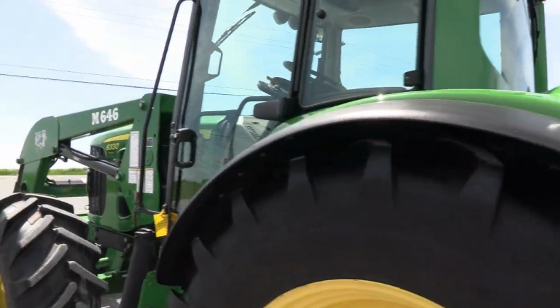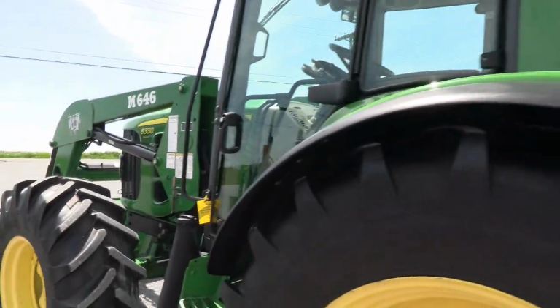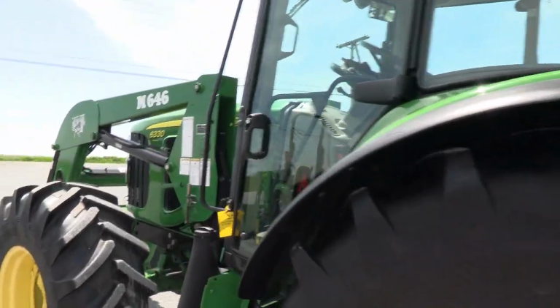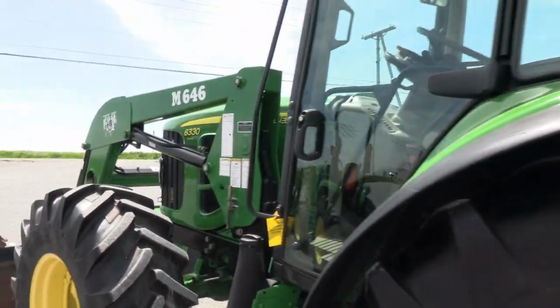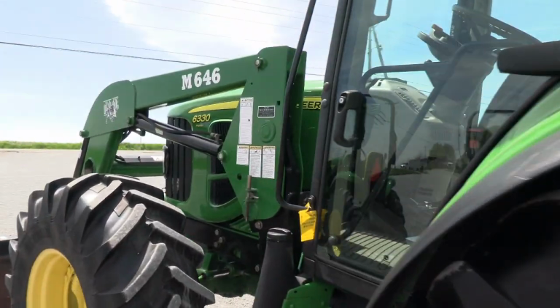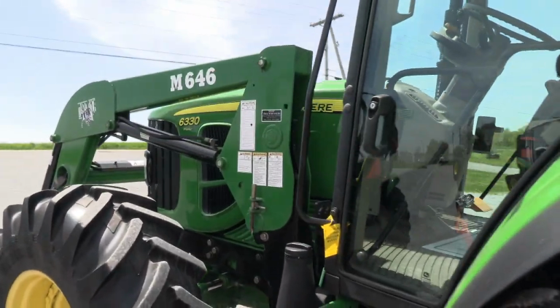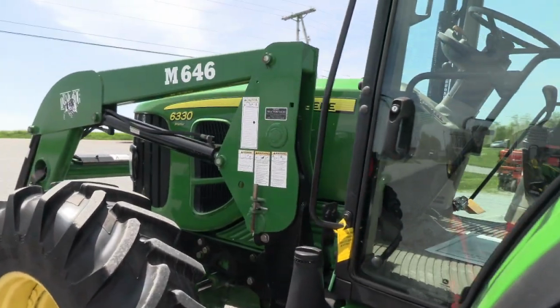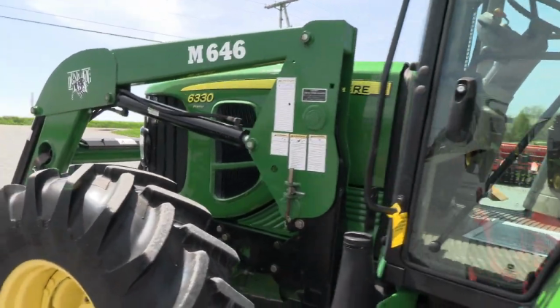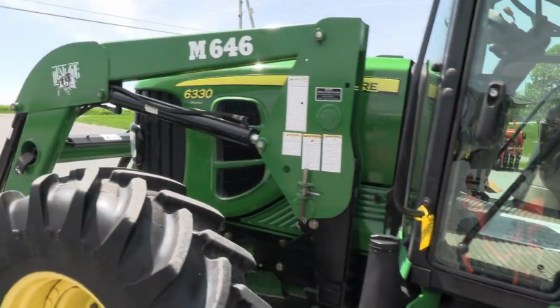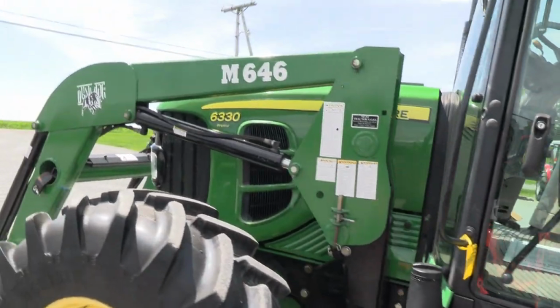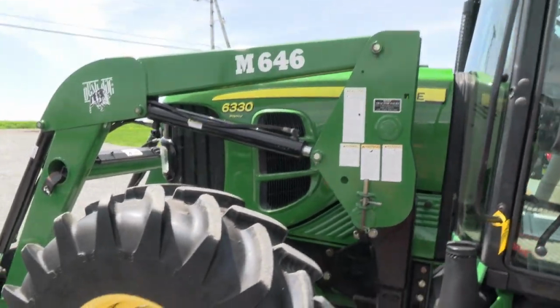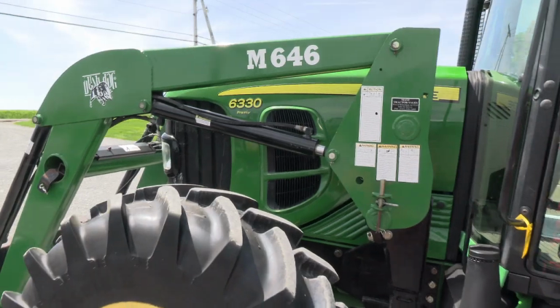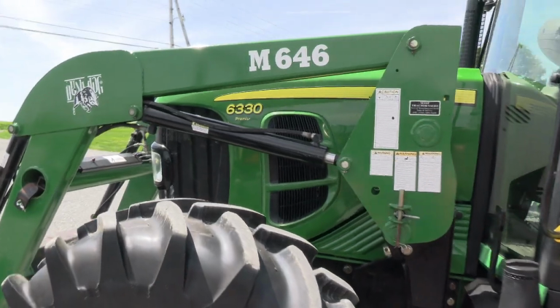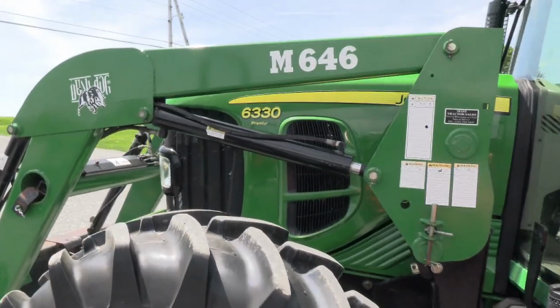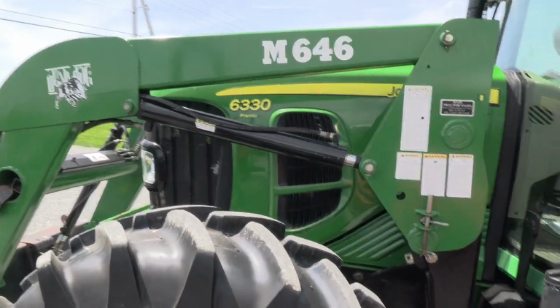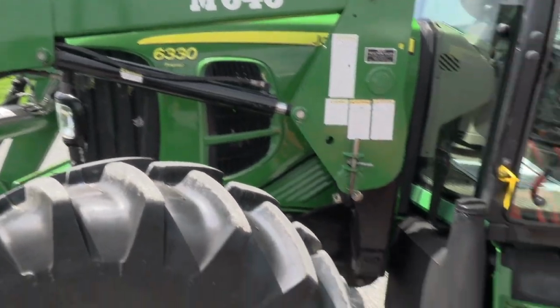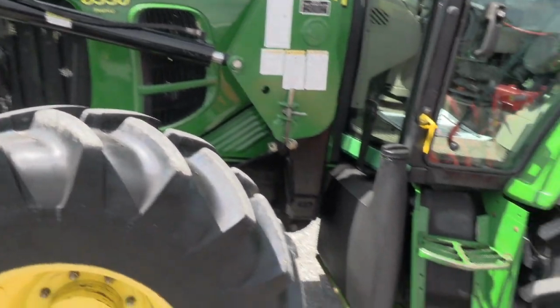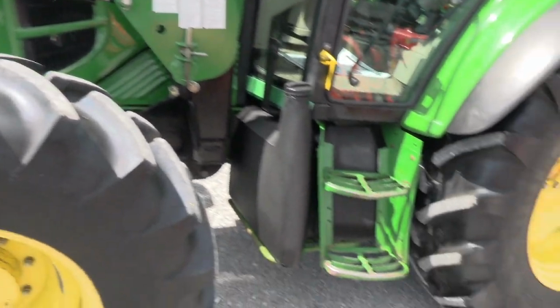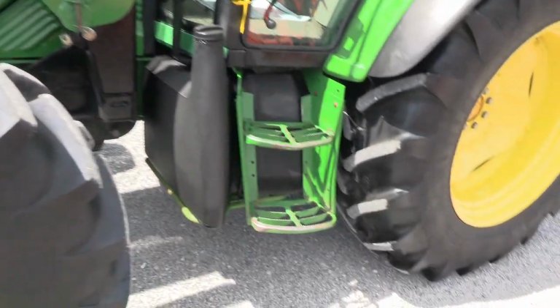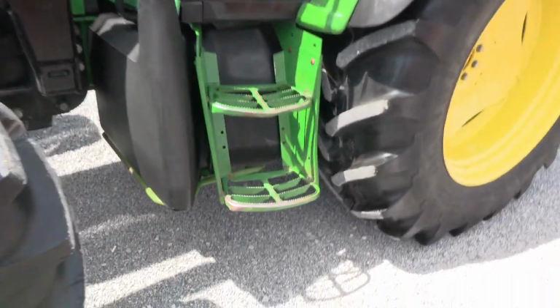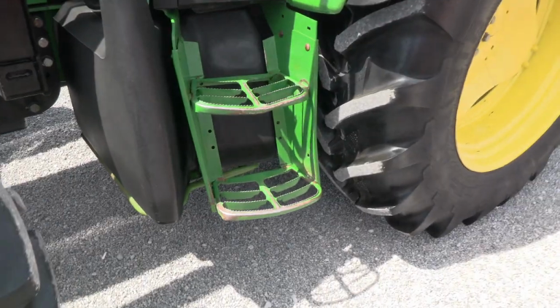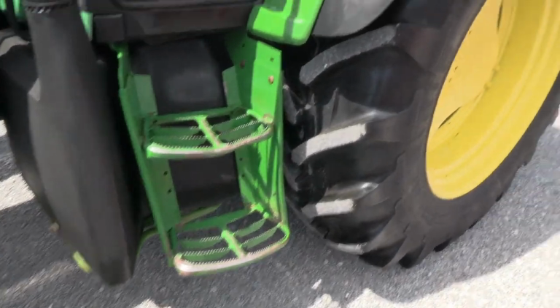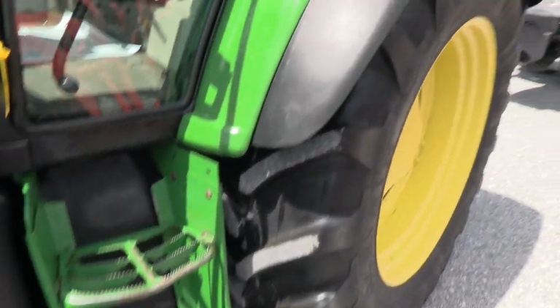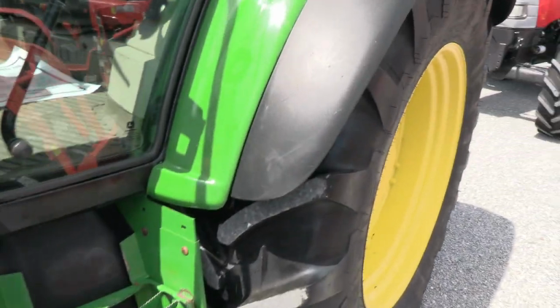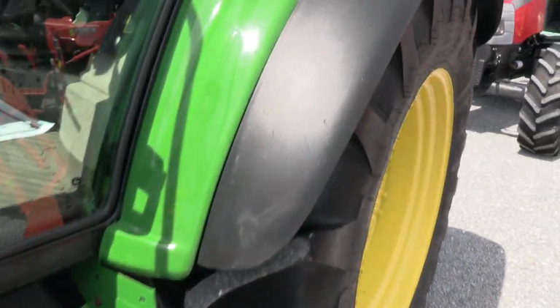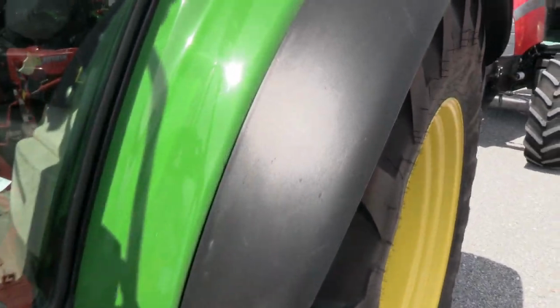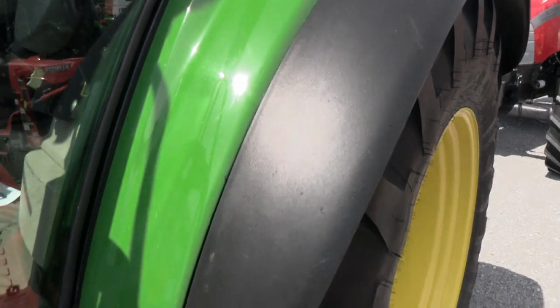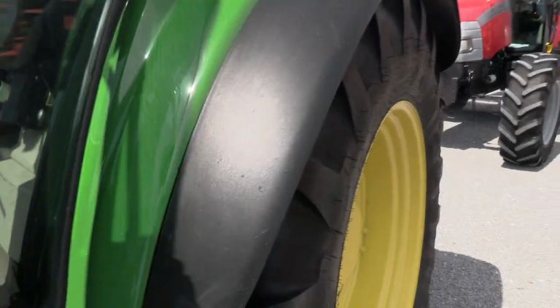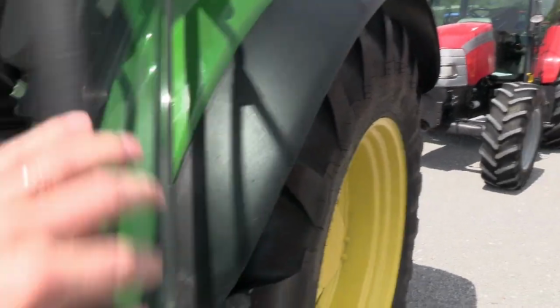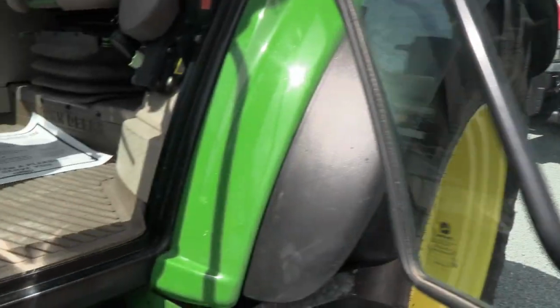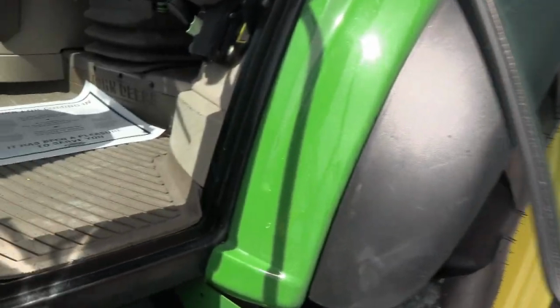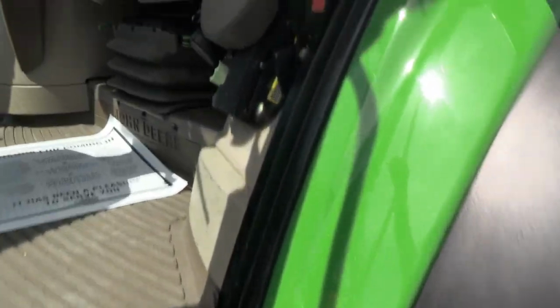We all know the popularity of these tractors. They are known to run for 10, 15, even 20,000 hours pretty easily, so this one certainly has a lot of life in it yet.